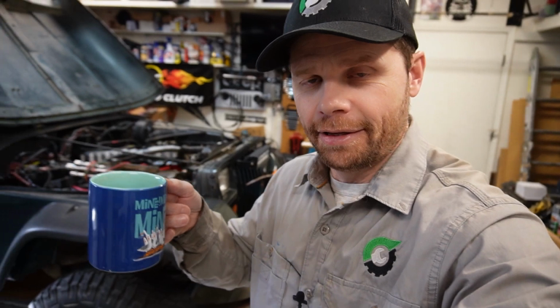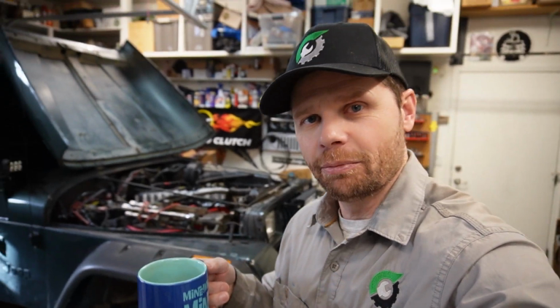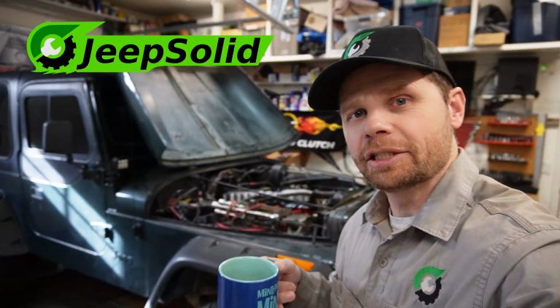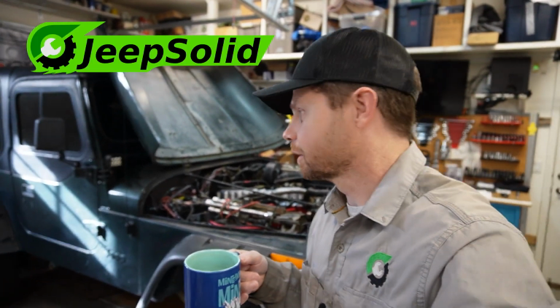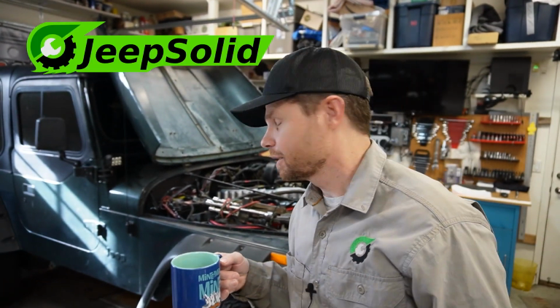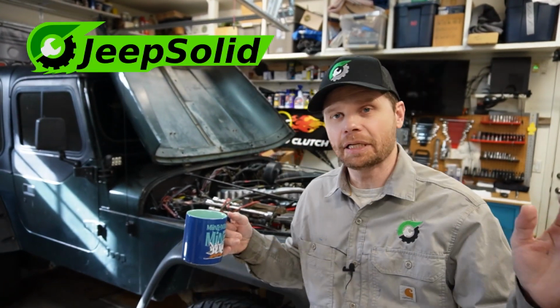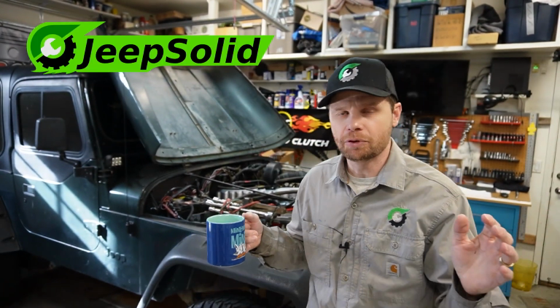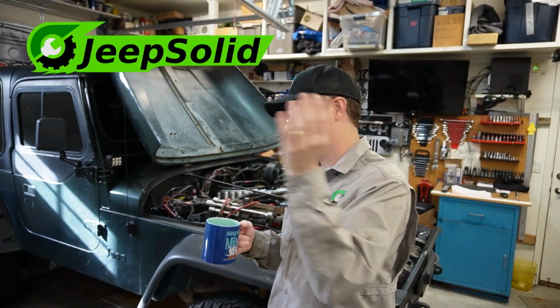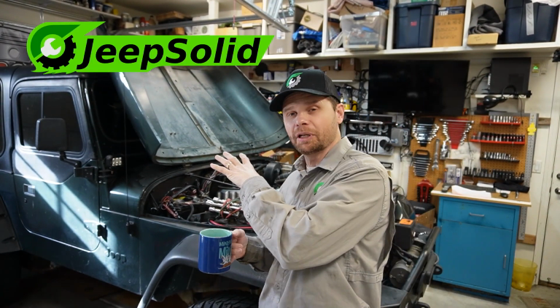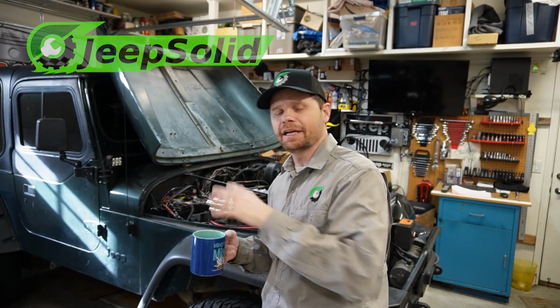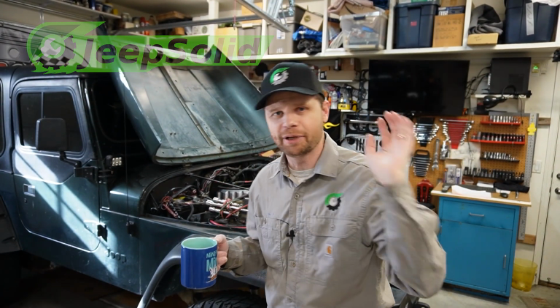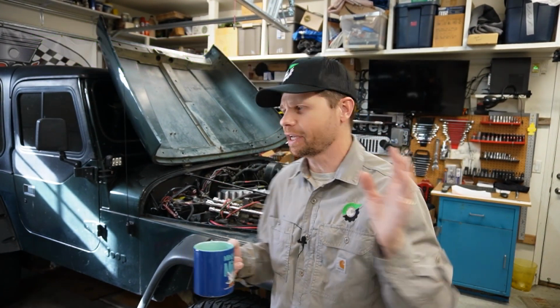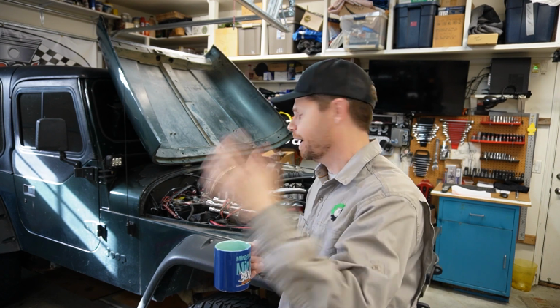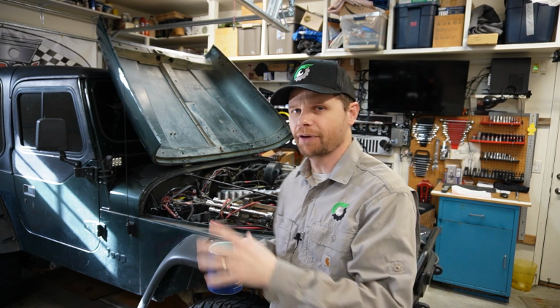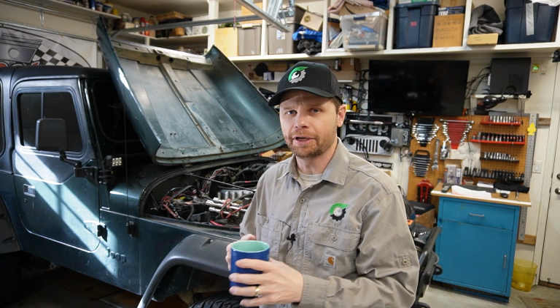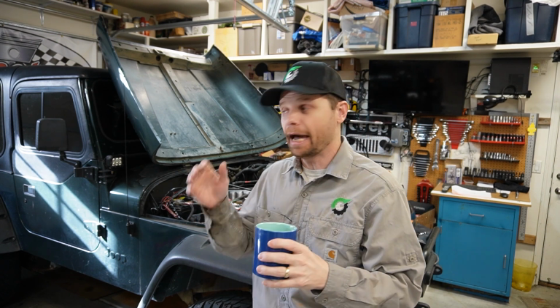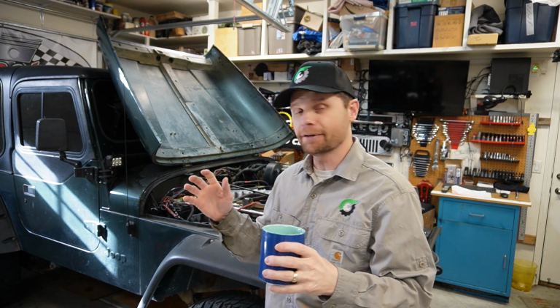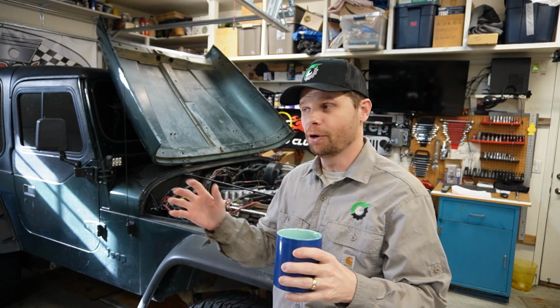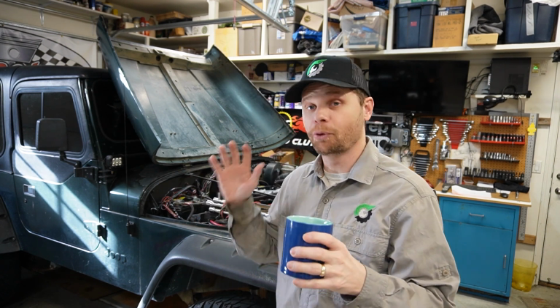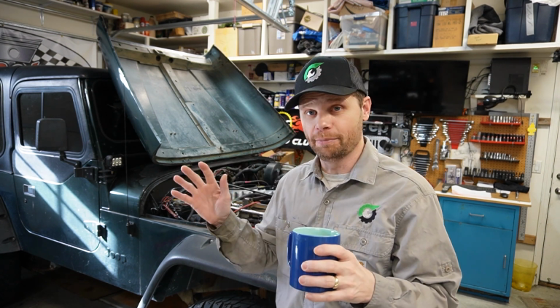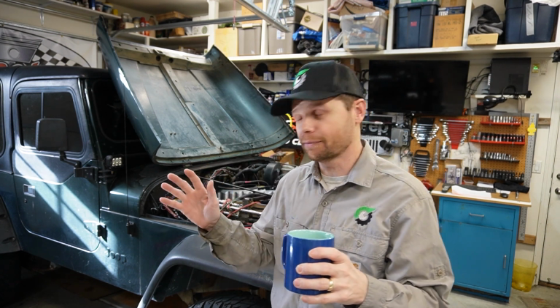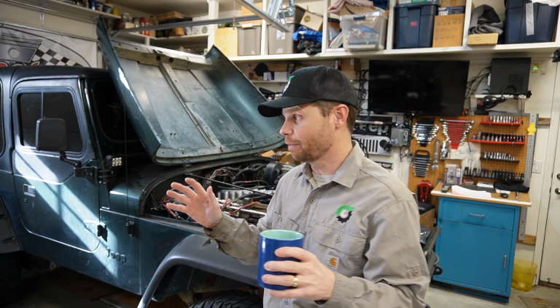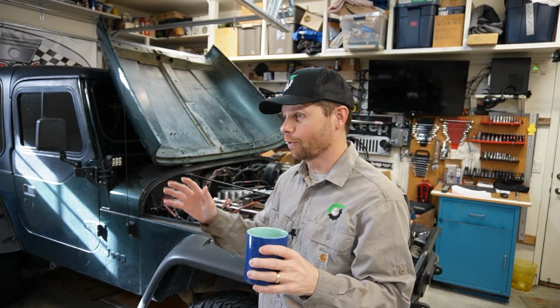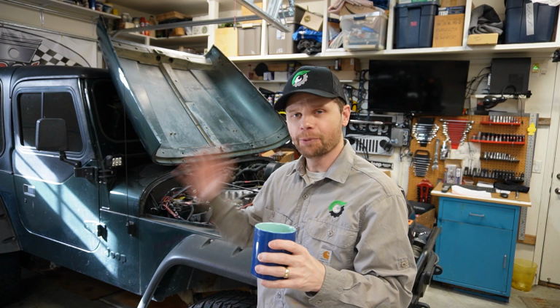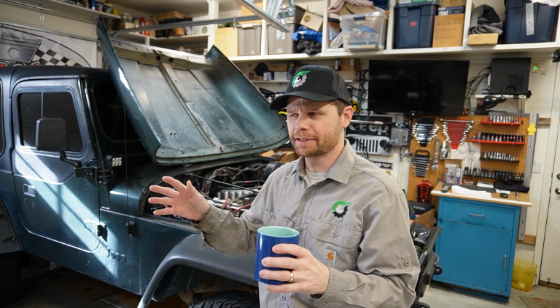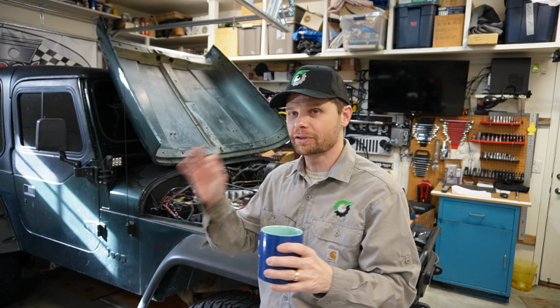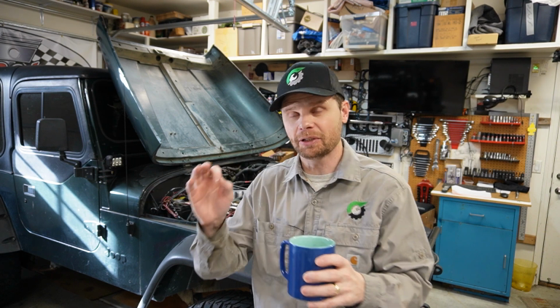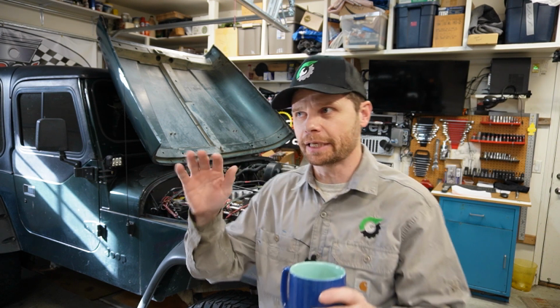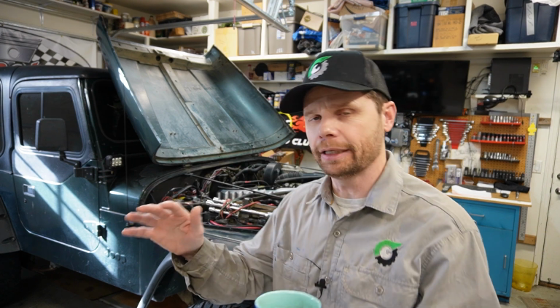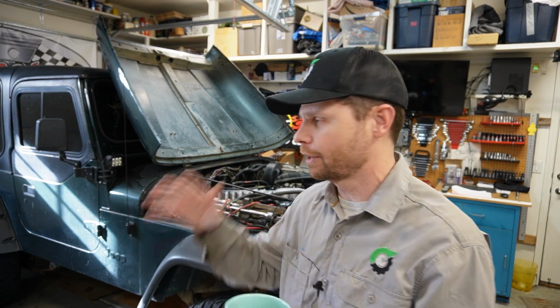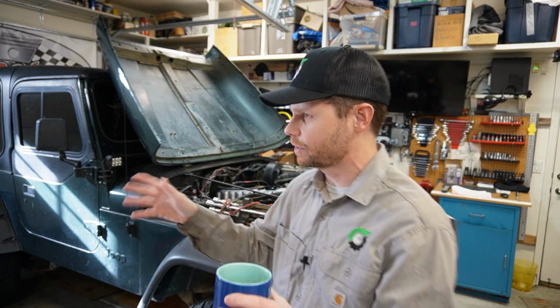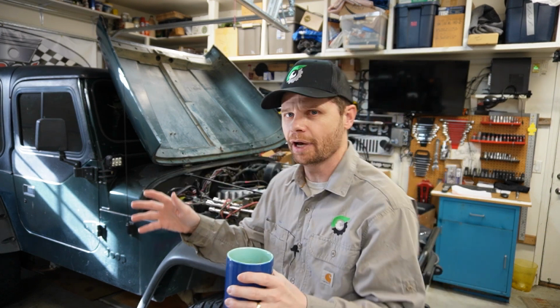Hey there, welcome back to the Jeep Solid Garage. As a lot of you know, the stroker build is done. I've been able to take it out and have some fun with it. I can definitely notice quite a big difference in the power when I hit the accelerator, especially in like second and third gear — it just takes off.